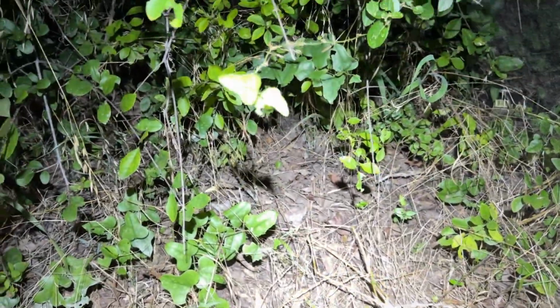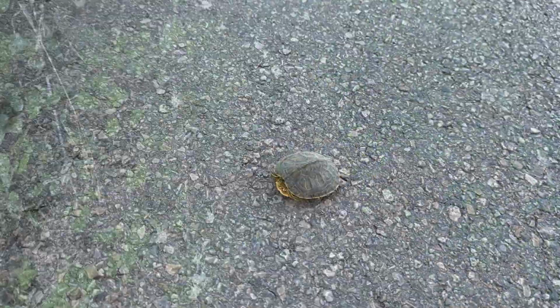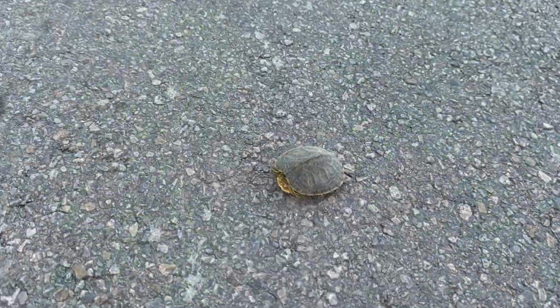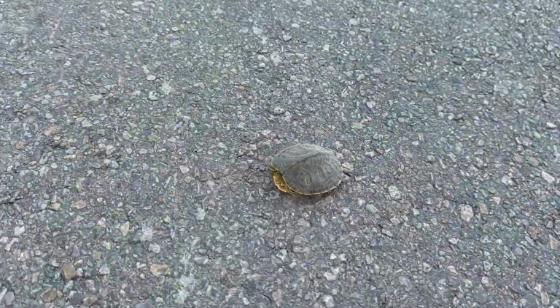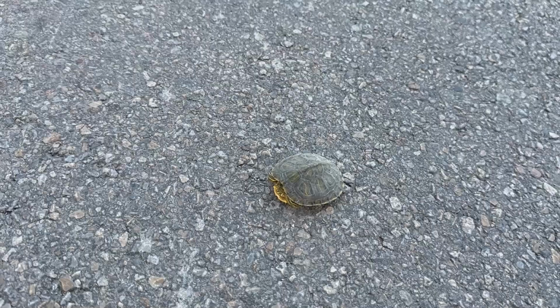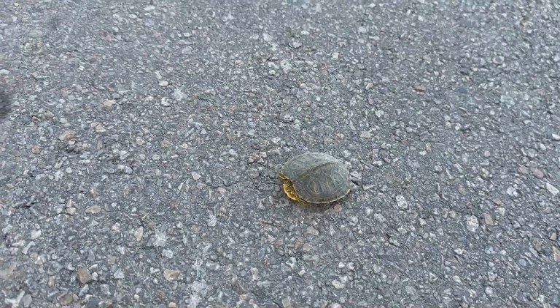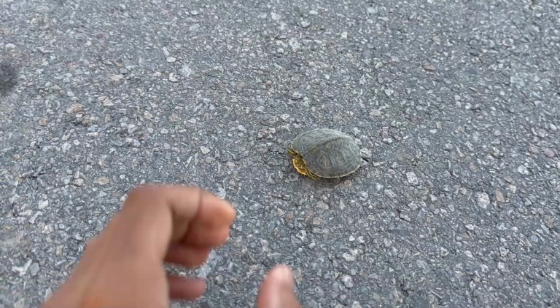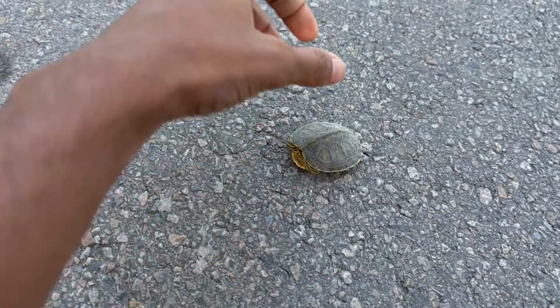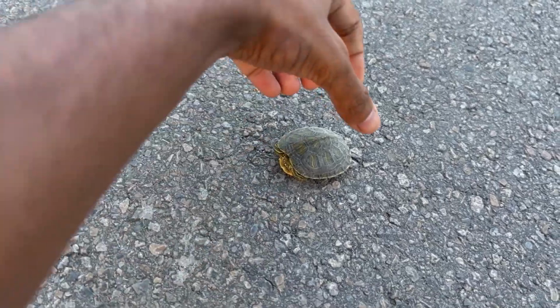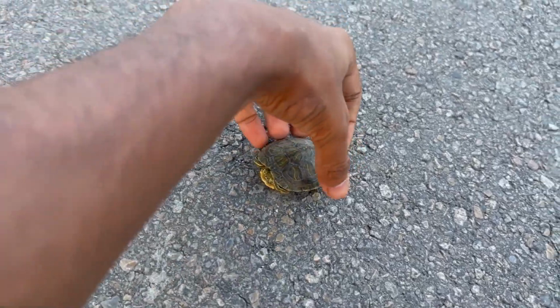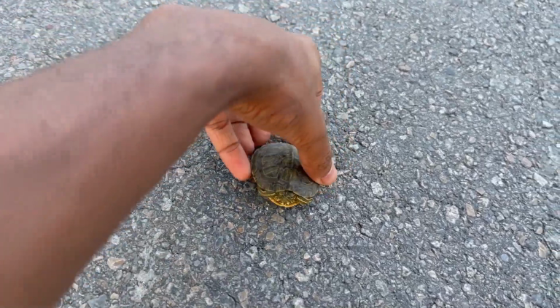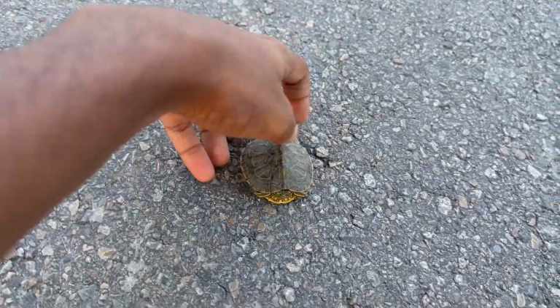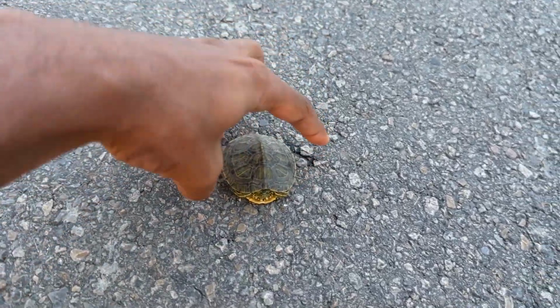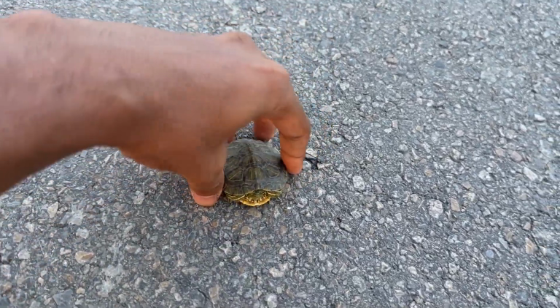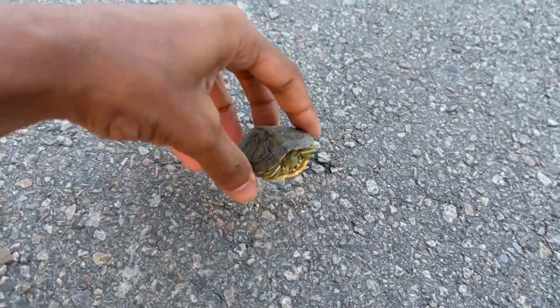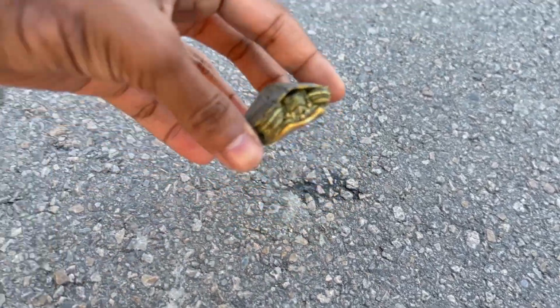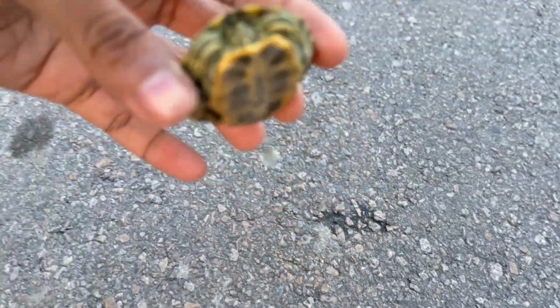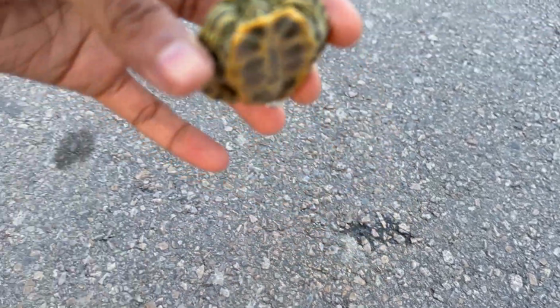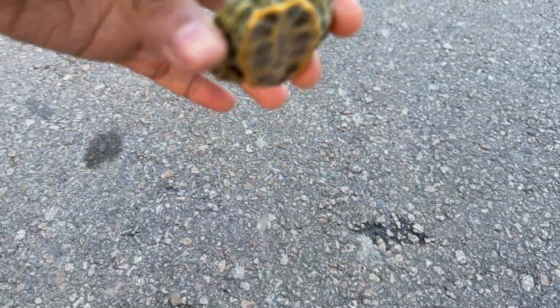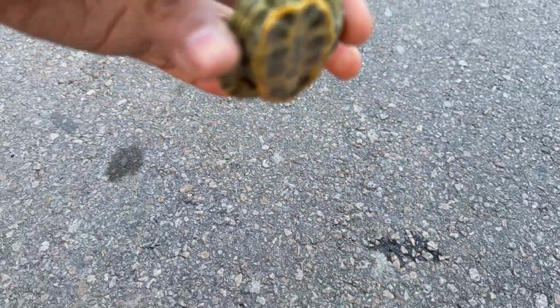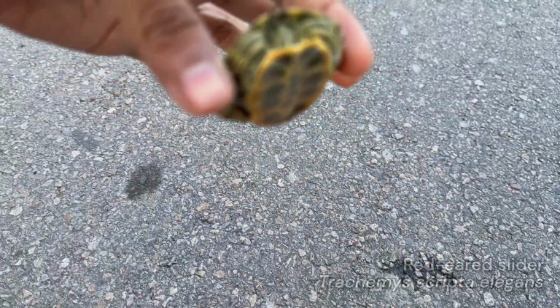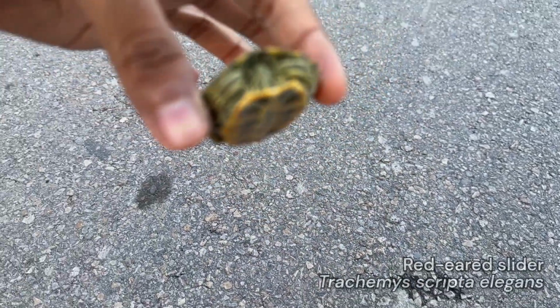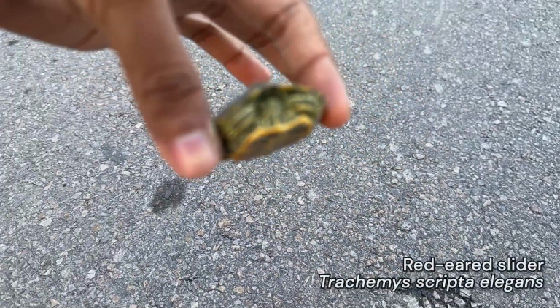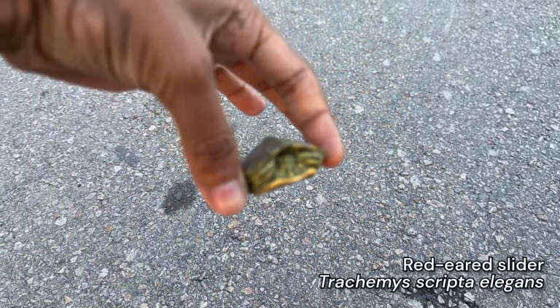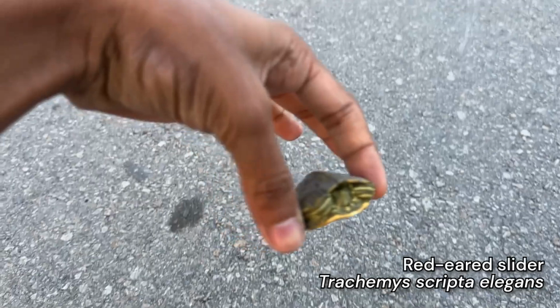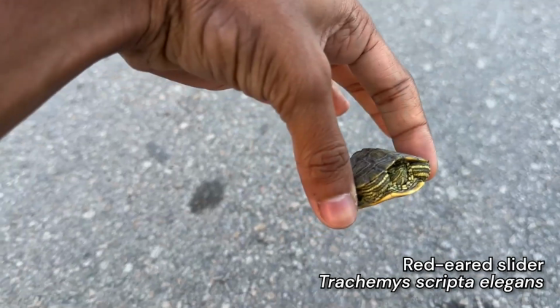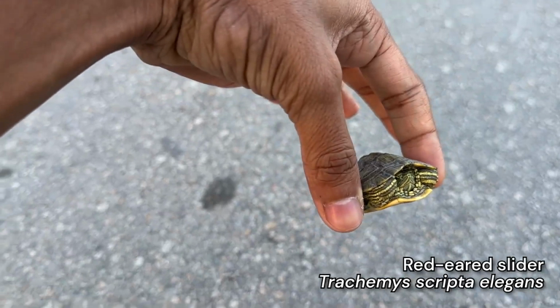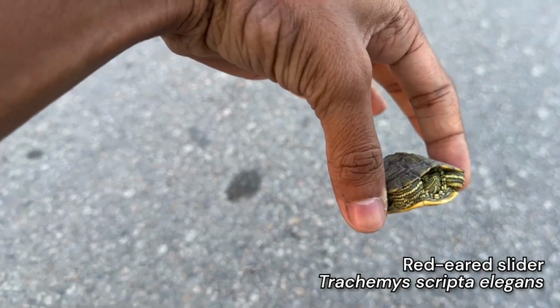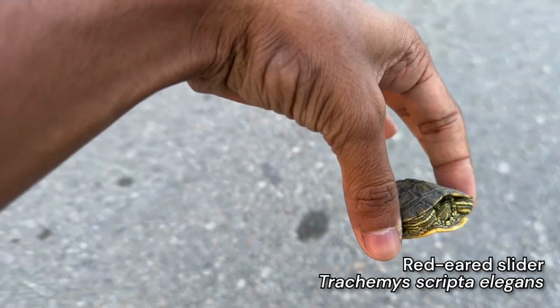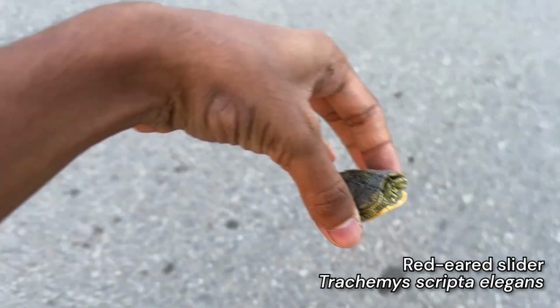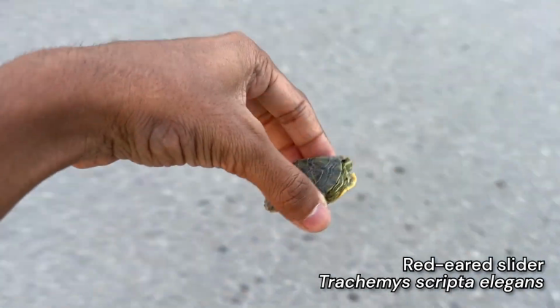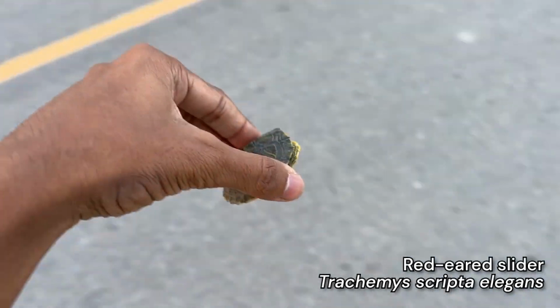Same road today. I just saw this tiny turtle - little baby red-eared slider. We got him out of the road.